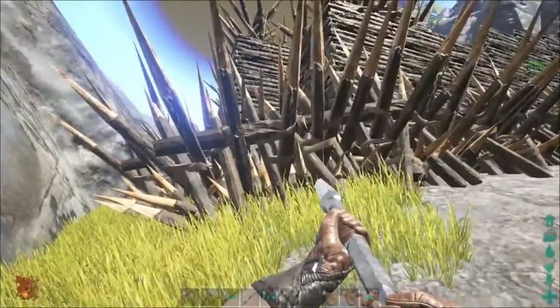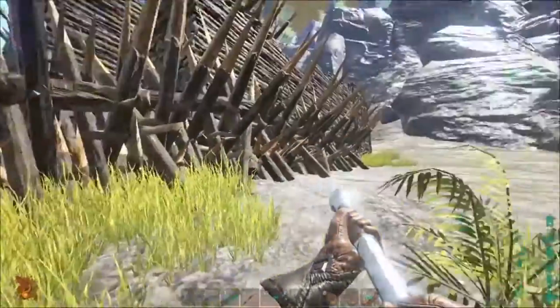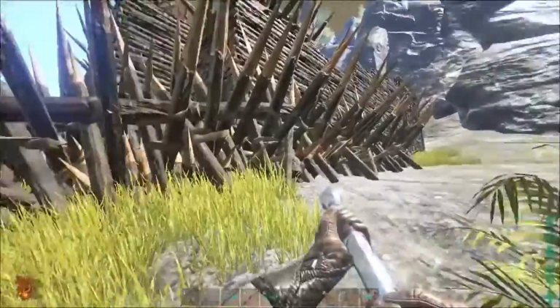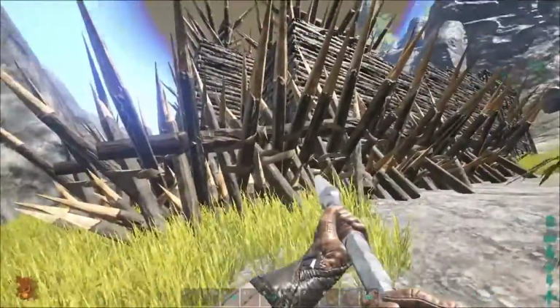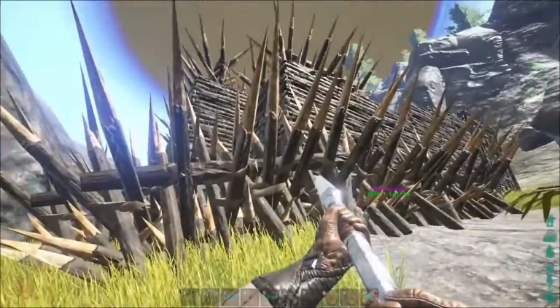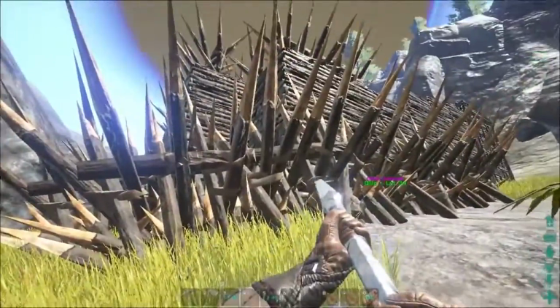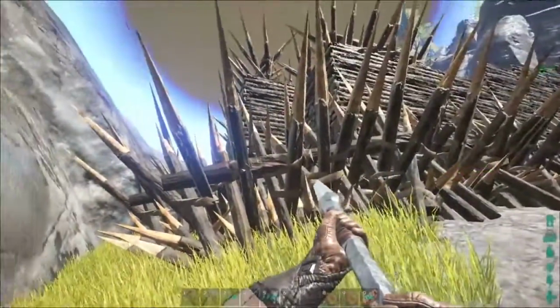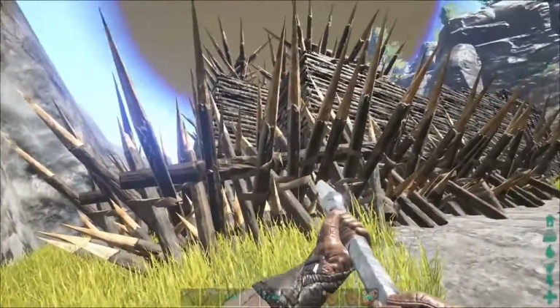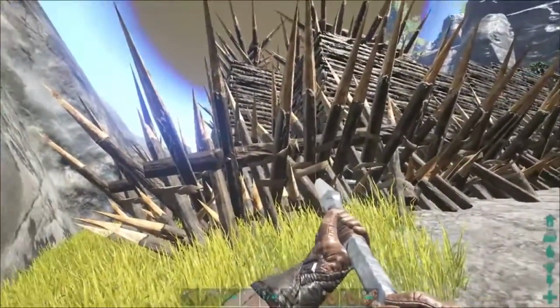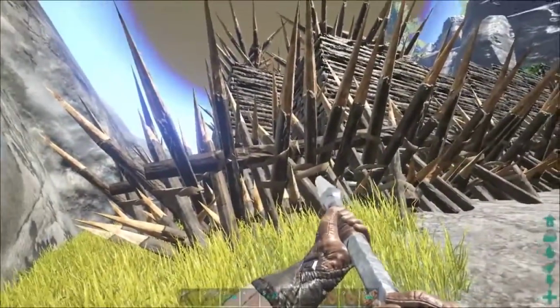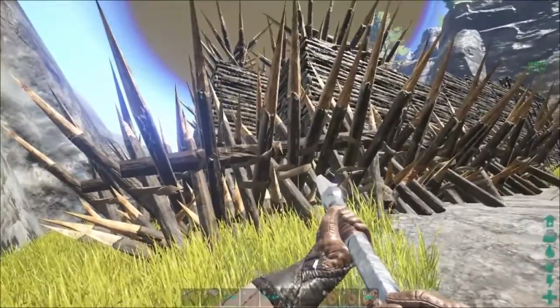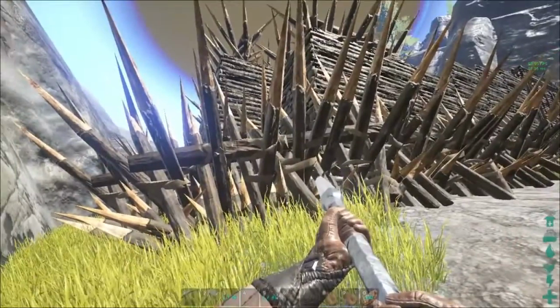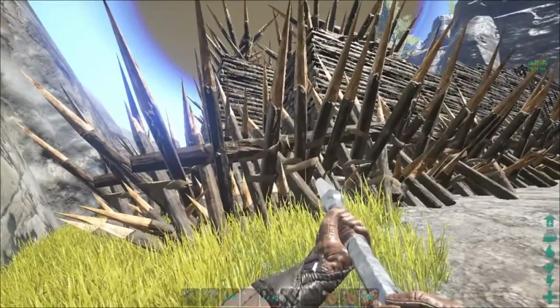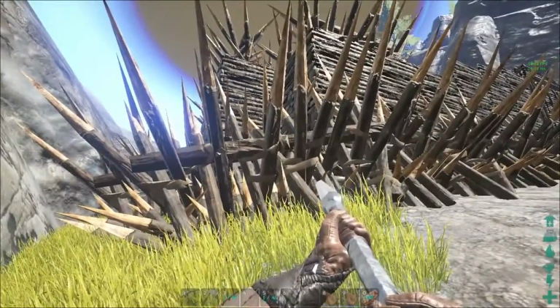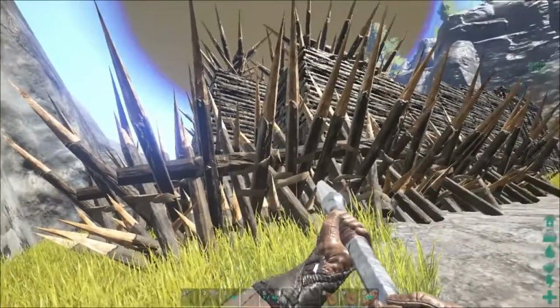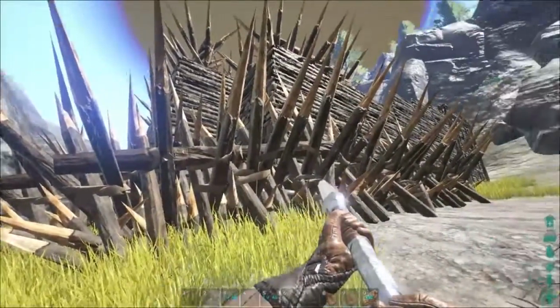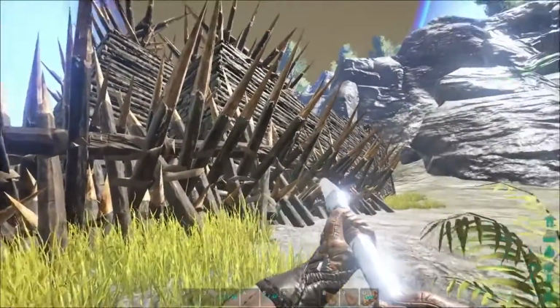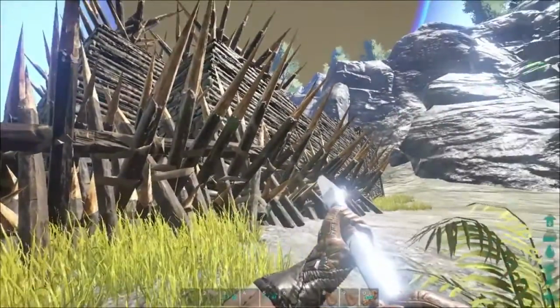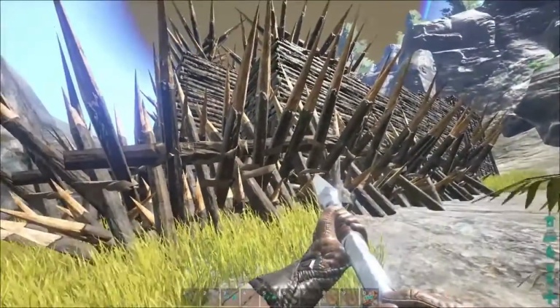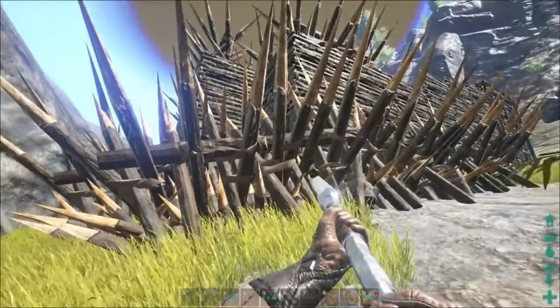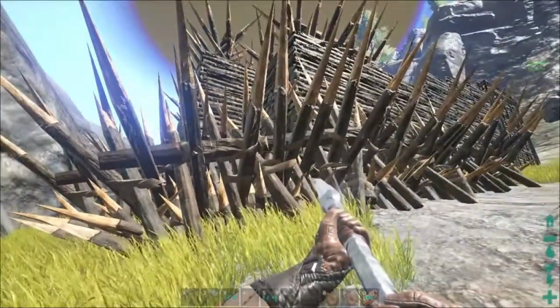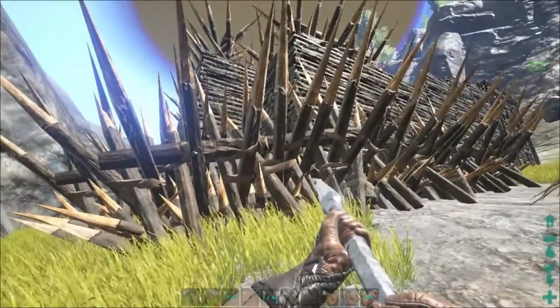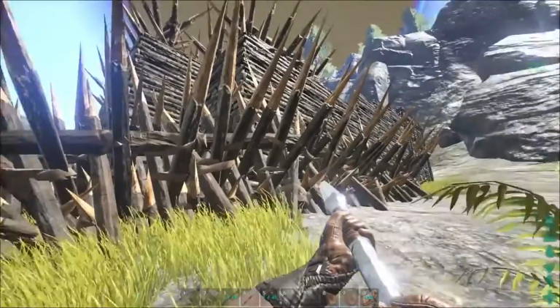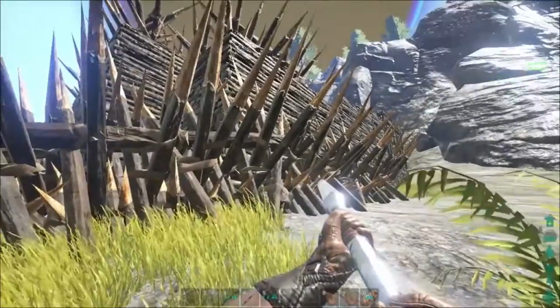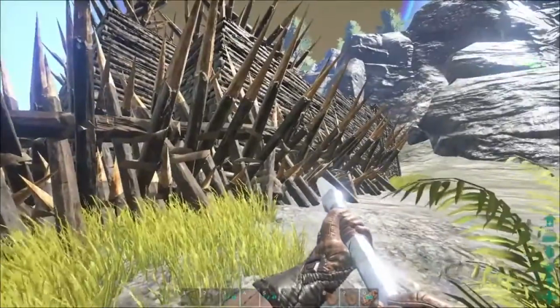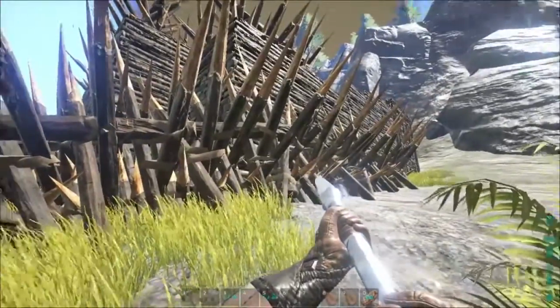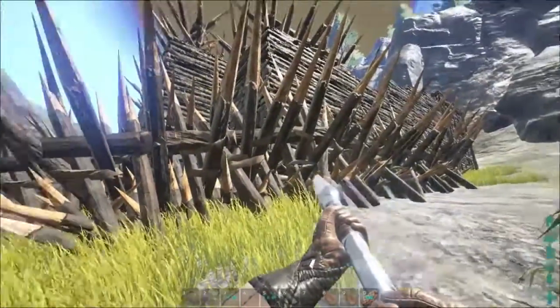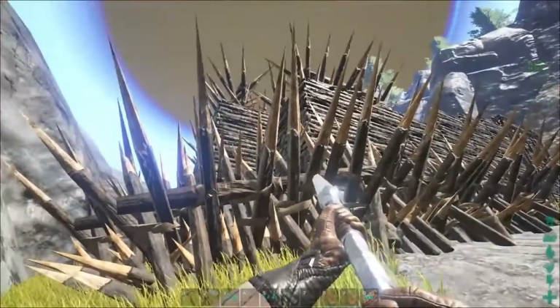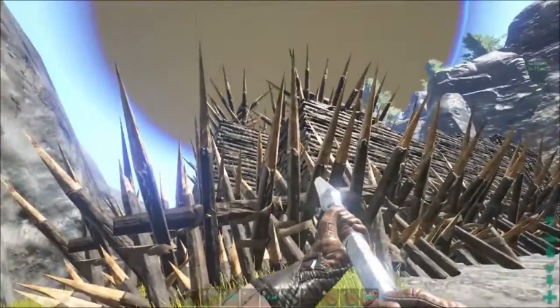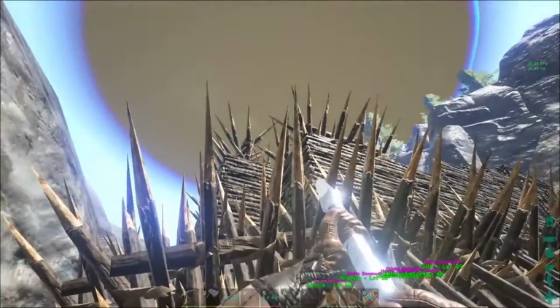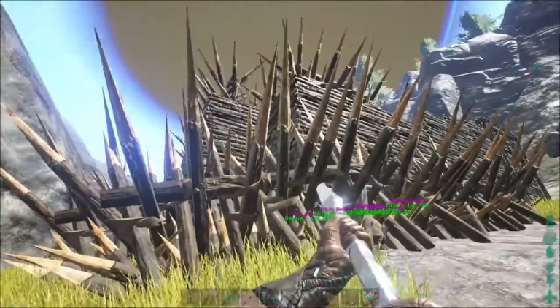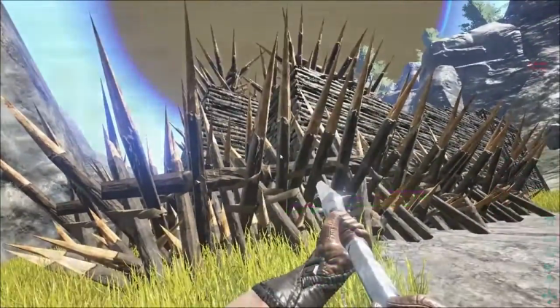With wooden spikes around your base, the dinos can't attack it without taking a lot of damage and most likely dying, and same with people on foot with the pike. Therefore, your base is defended against all players up to level 30, in which the grenade is learned.